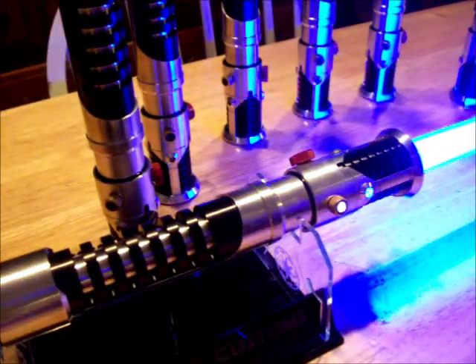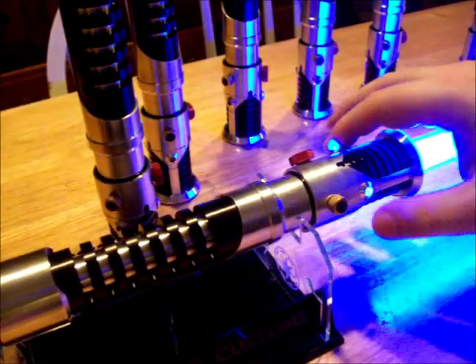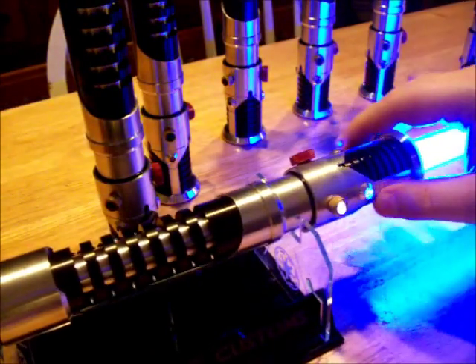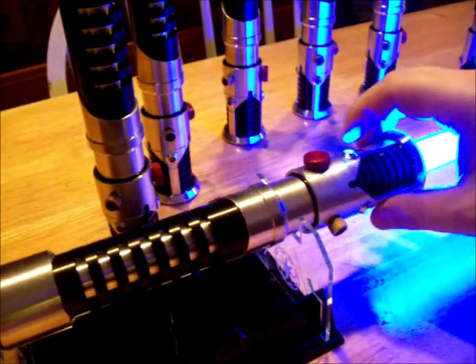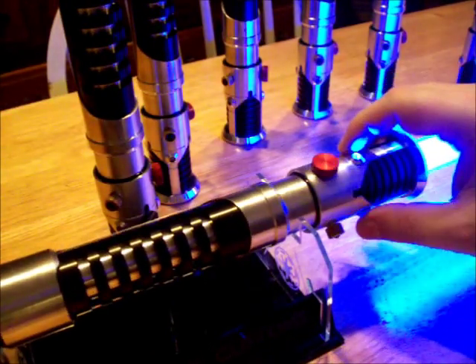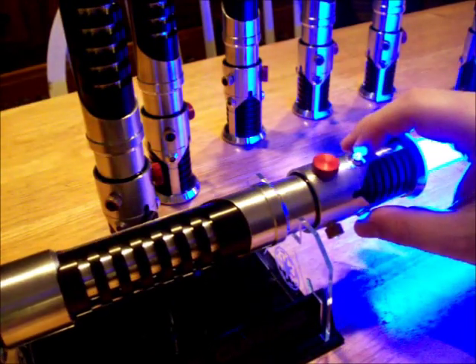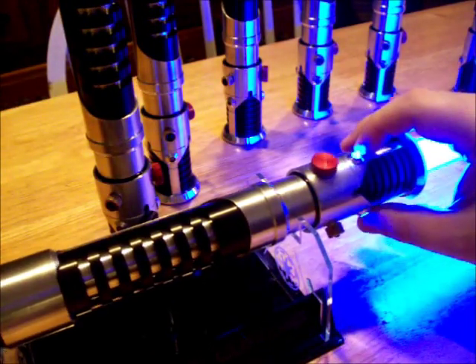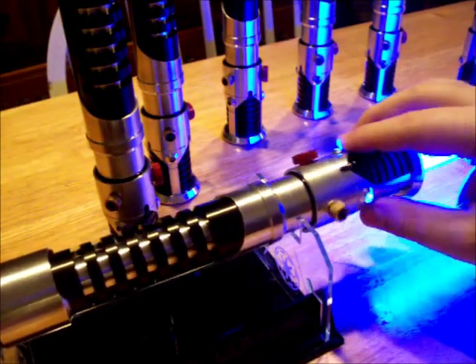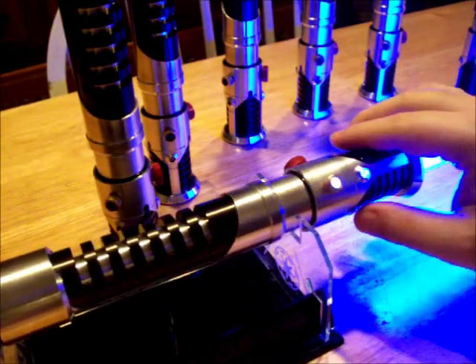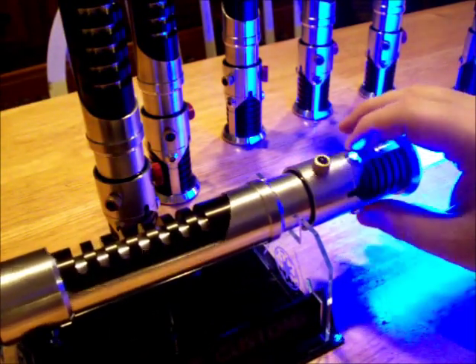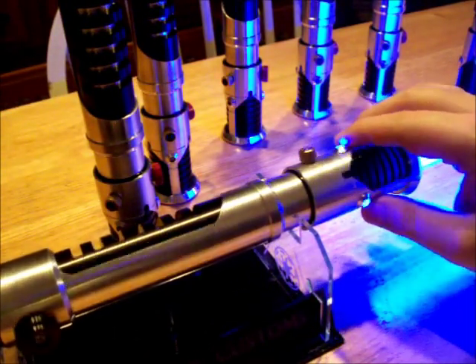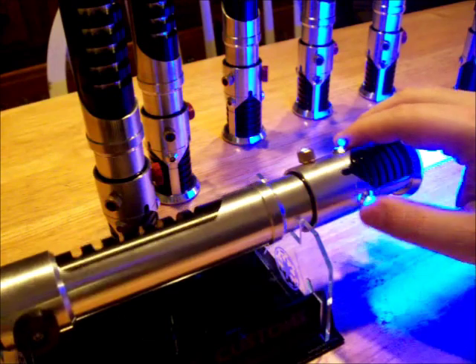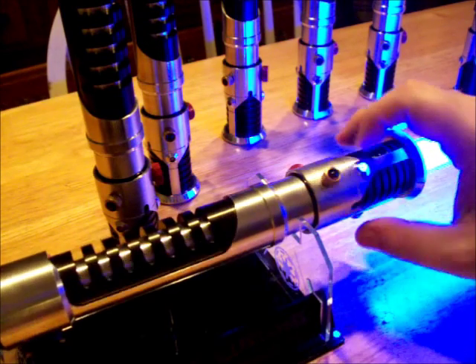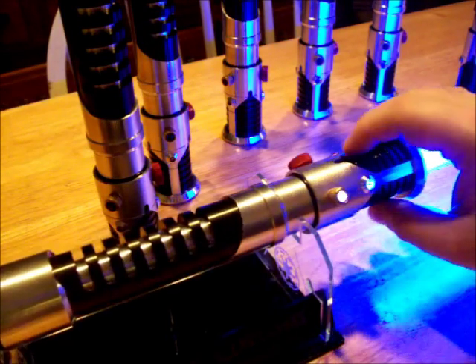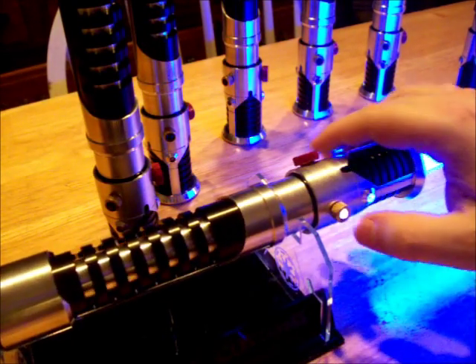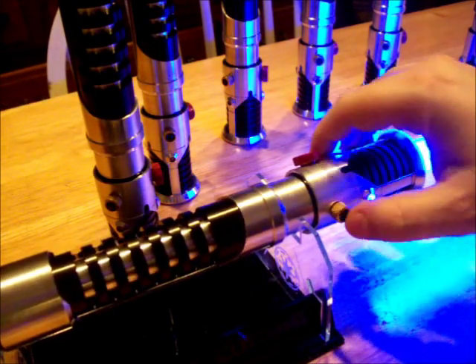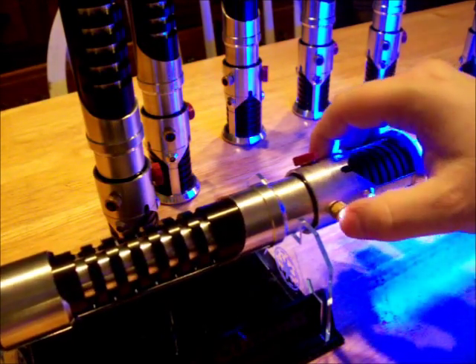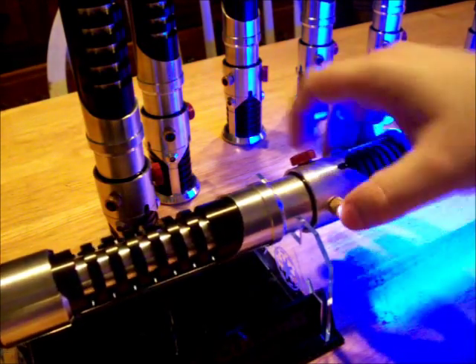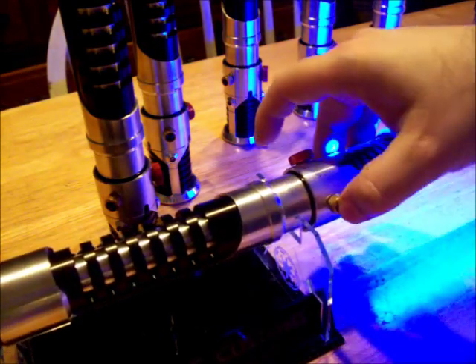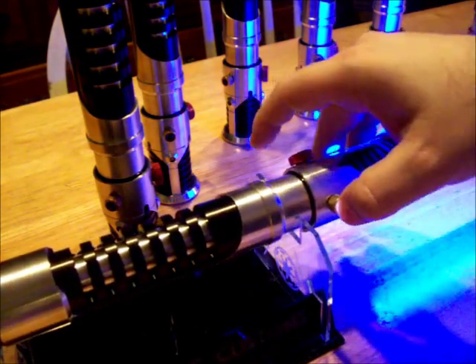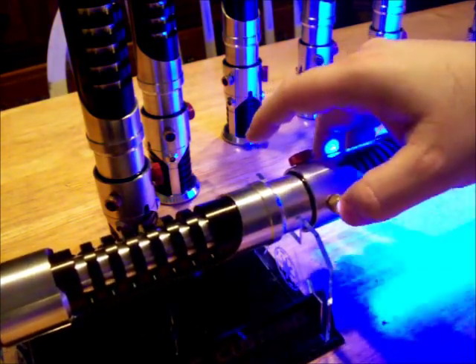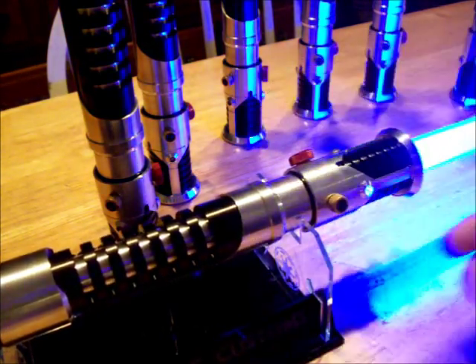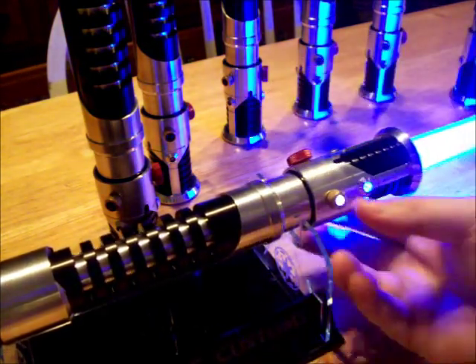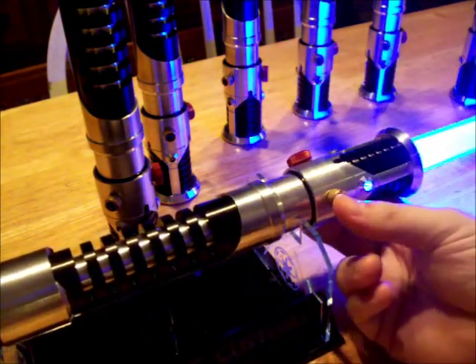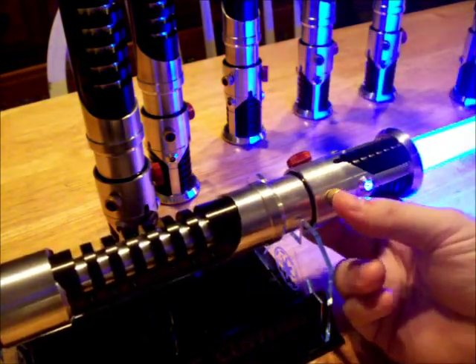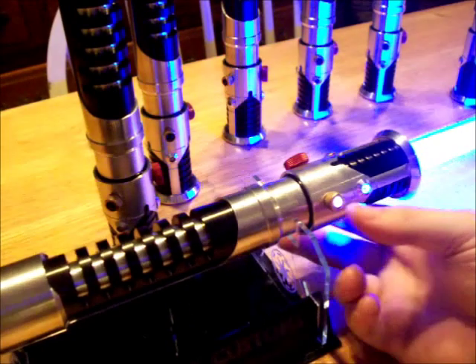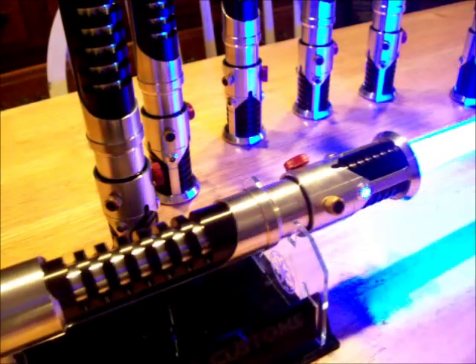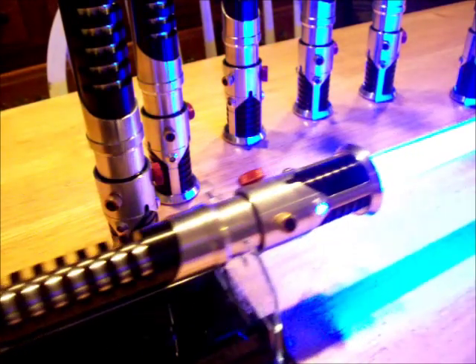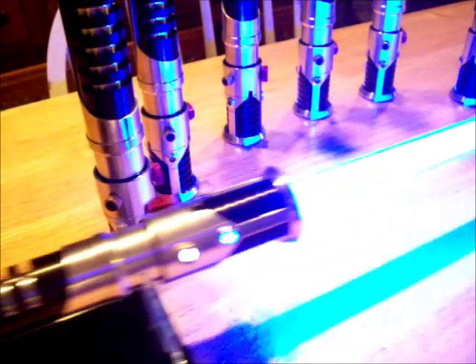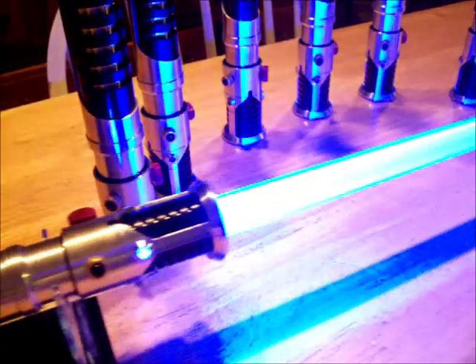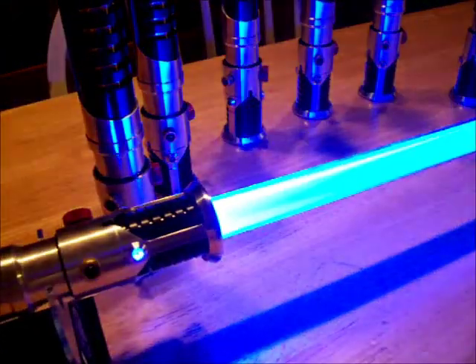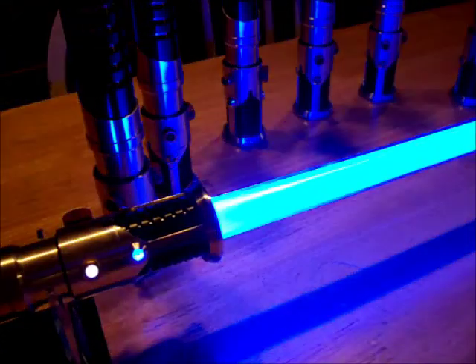This one has the LEDs so they're pass-through — some of them don't. And here you can see the flash on clash effect.